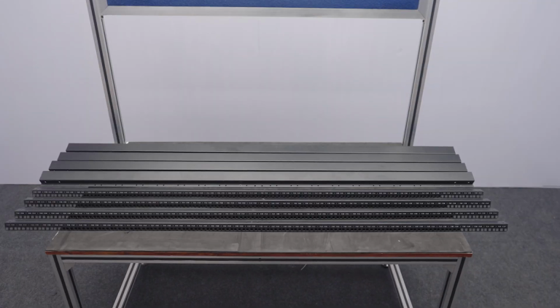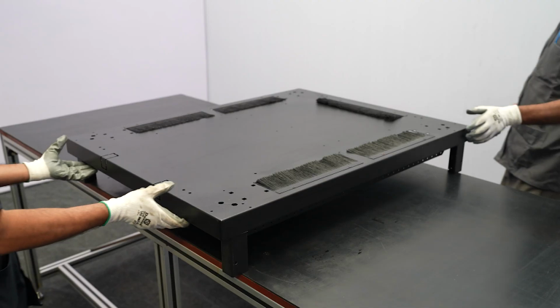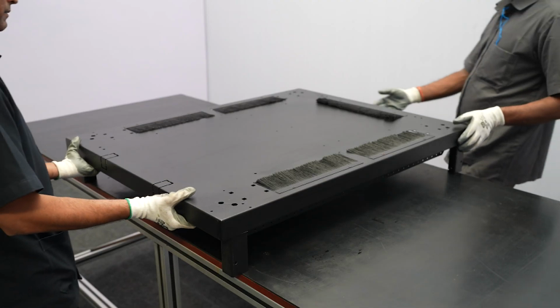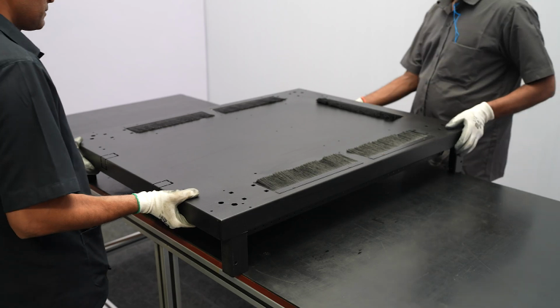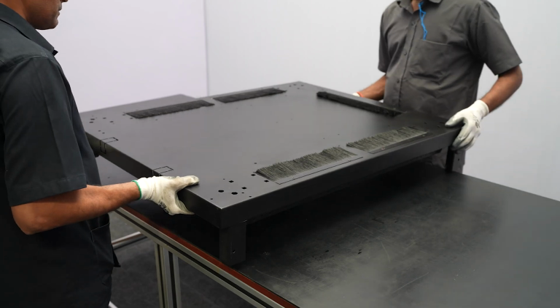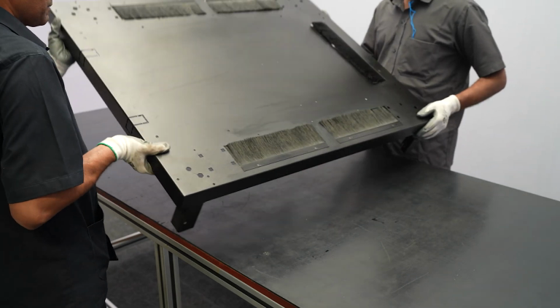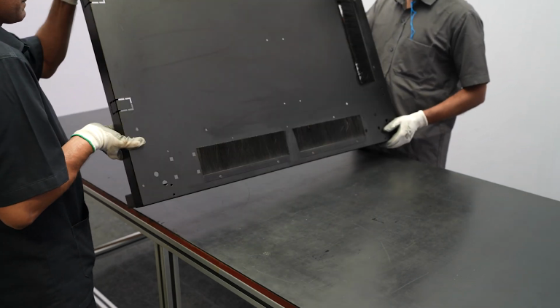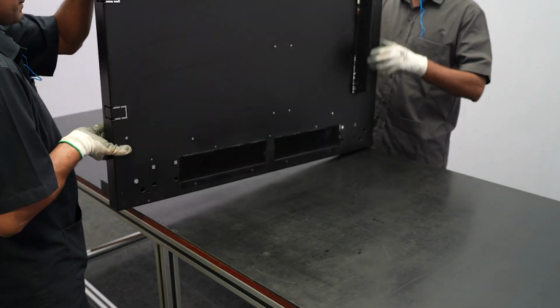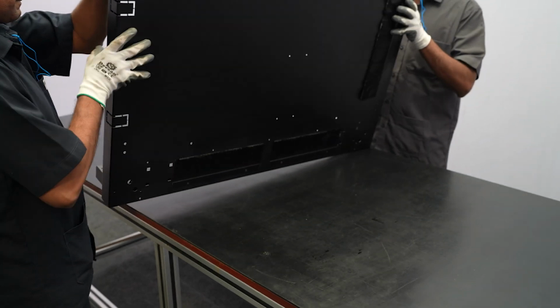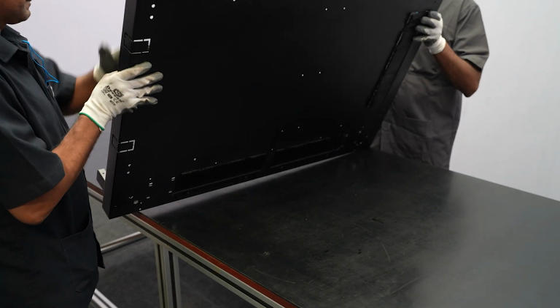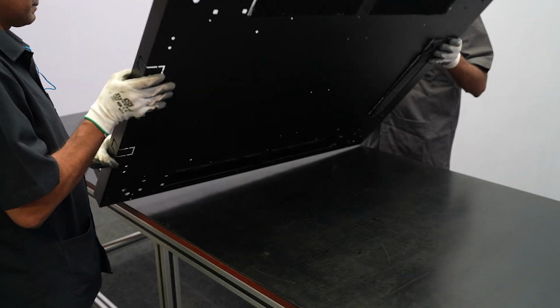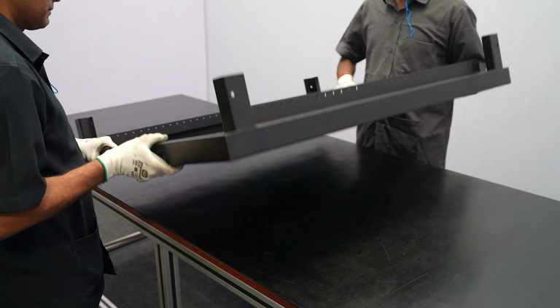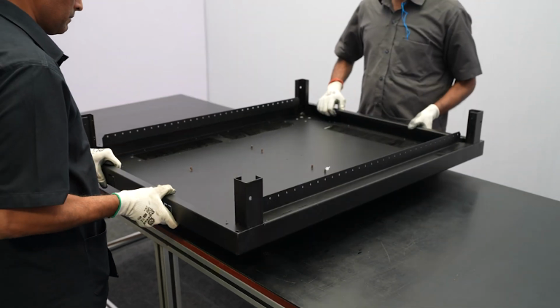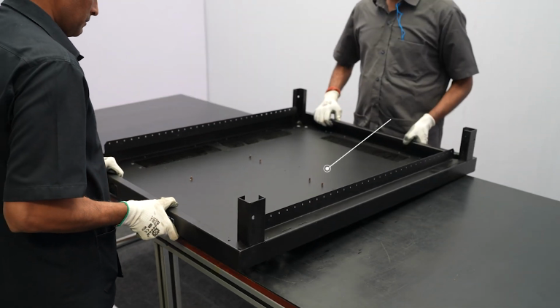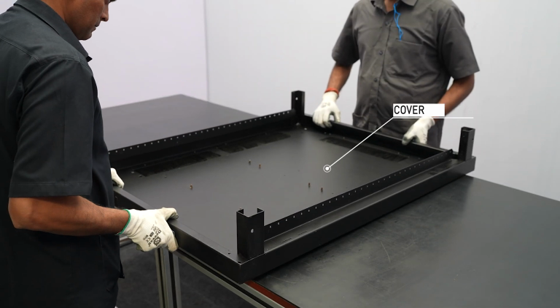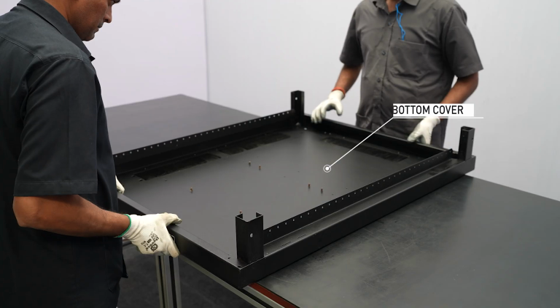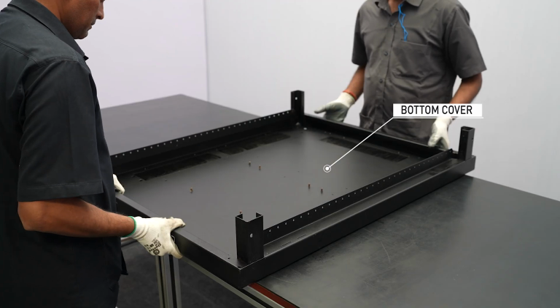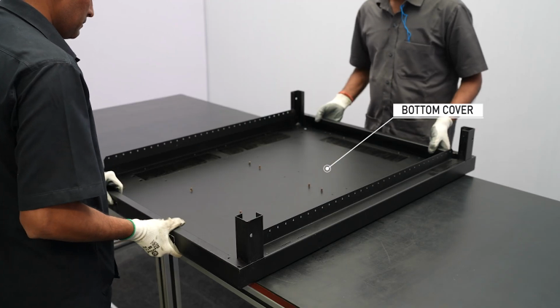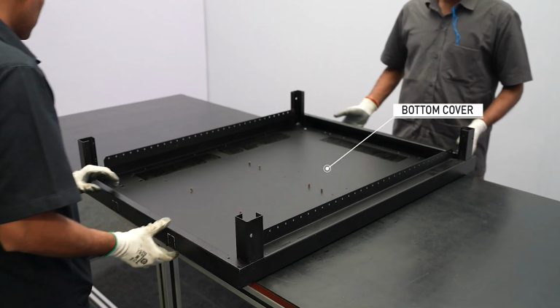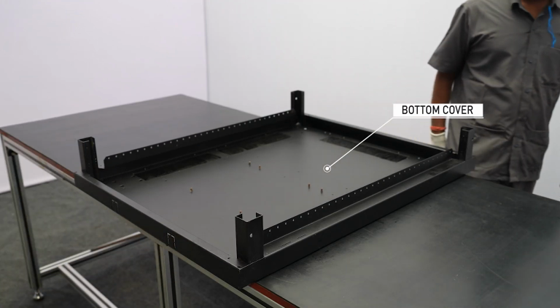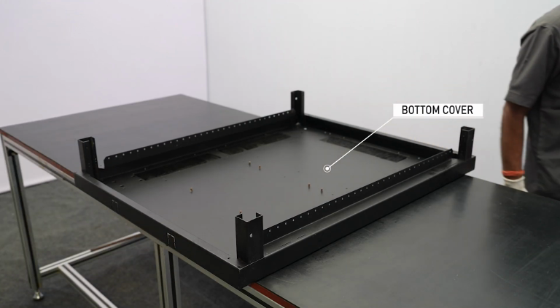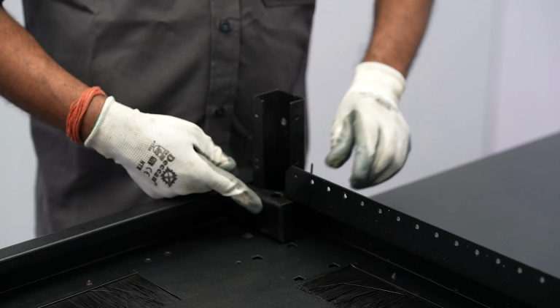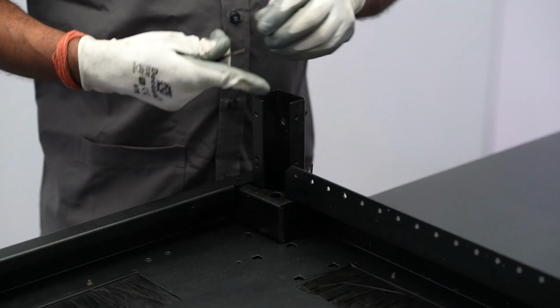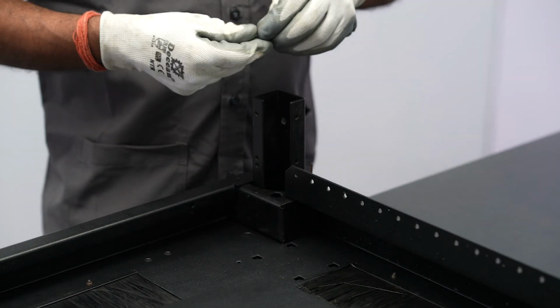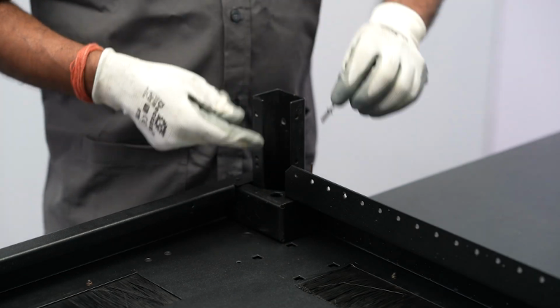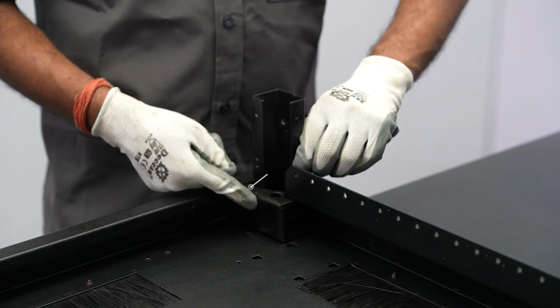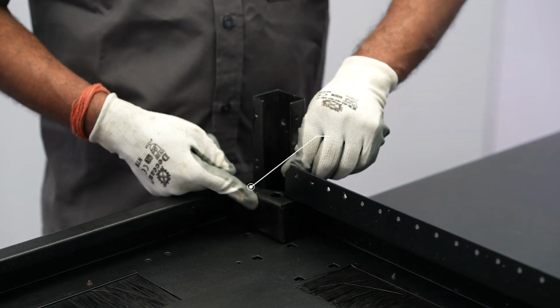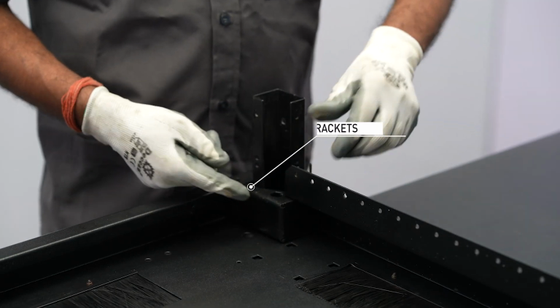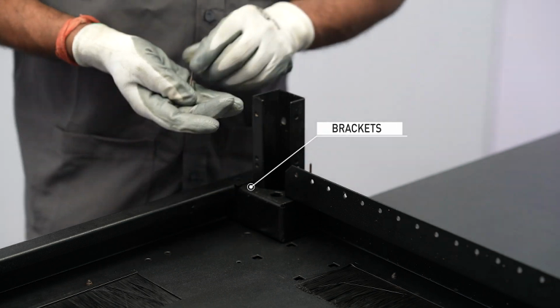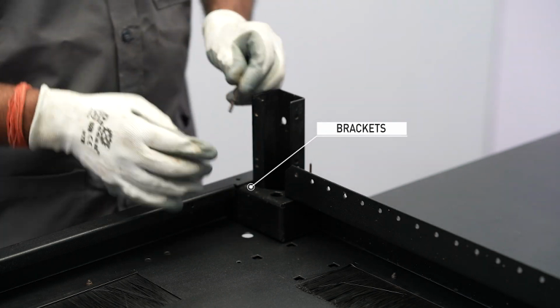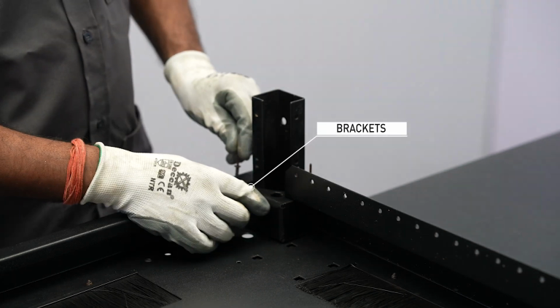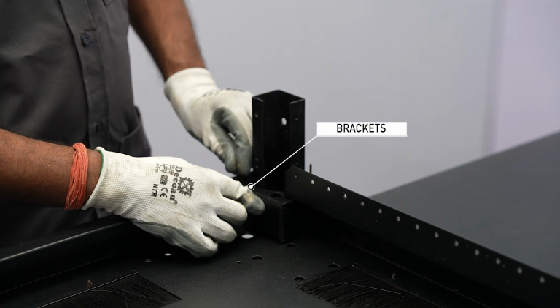Step 1: Bottom Cover Sub-Assembly. Take the bottom cover as per the size mentioned in the CO/MO. Take the brackets and fit them into each corner of the bottom cover.